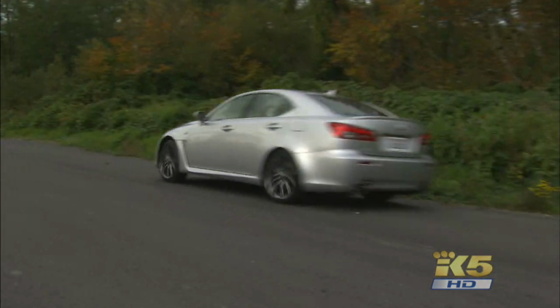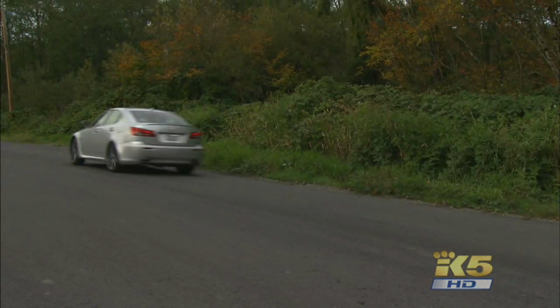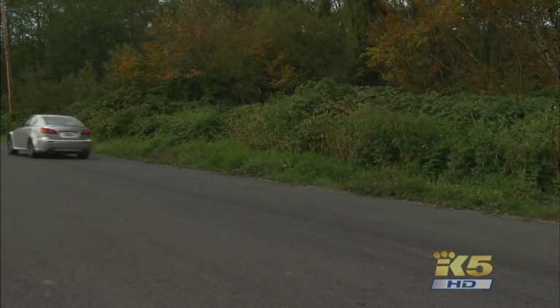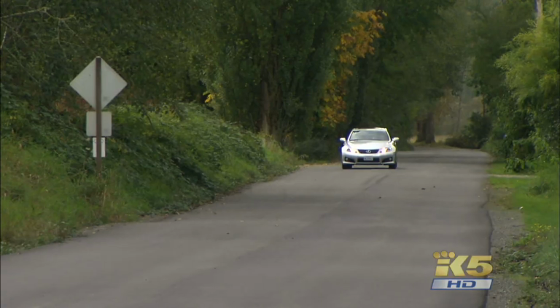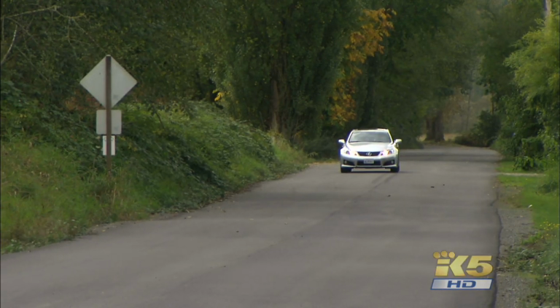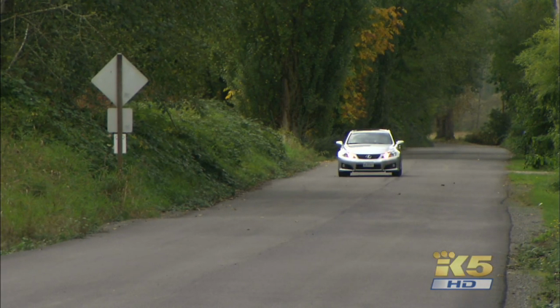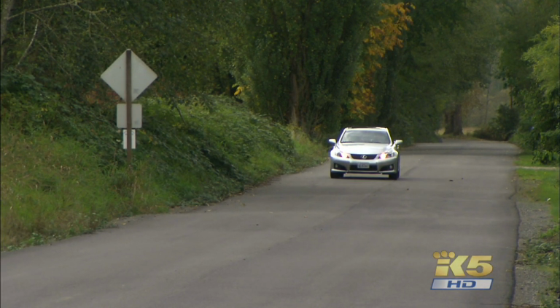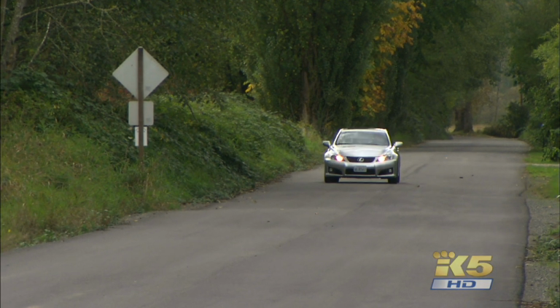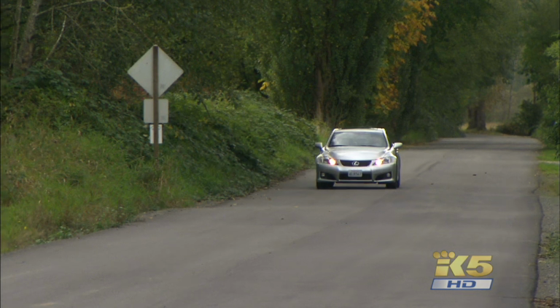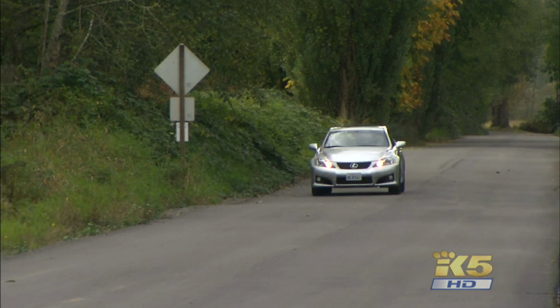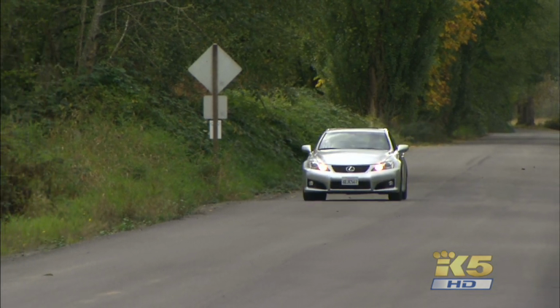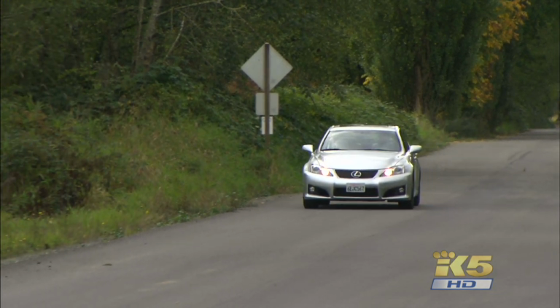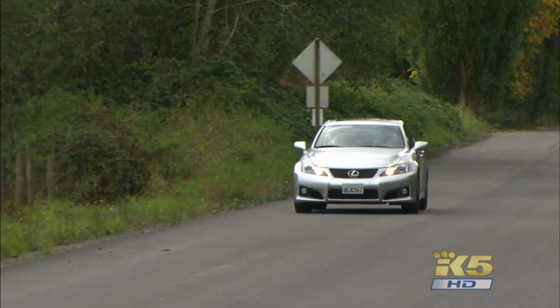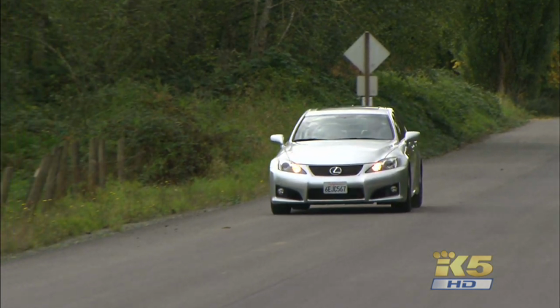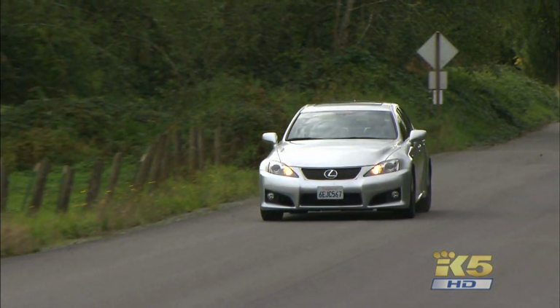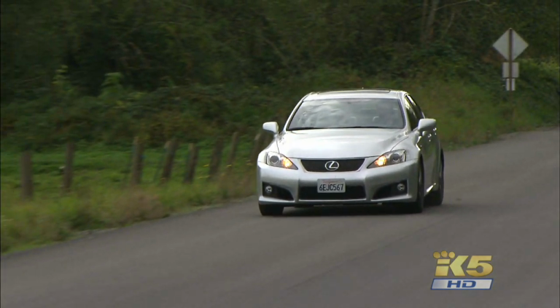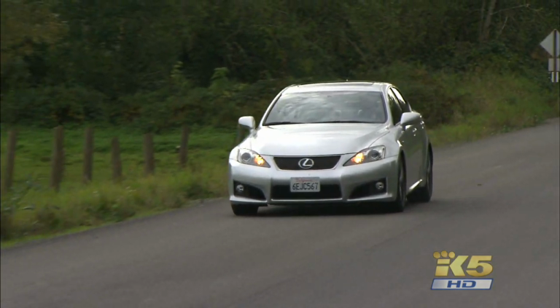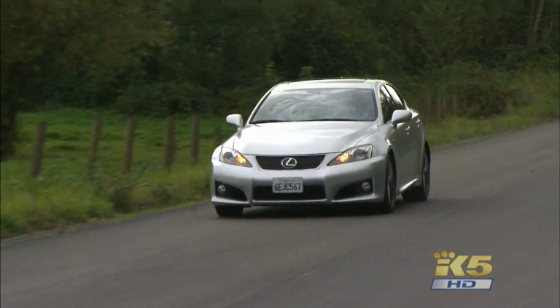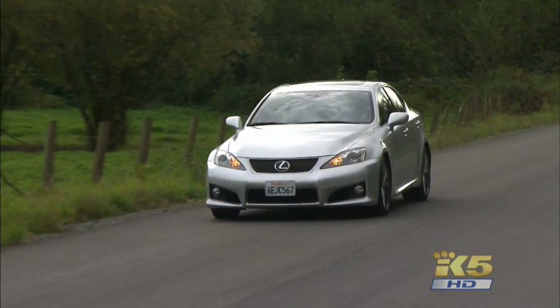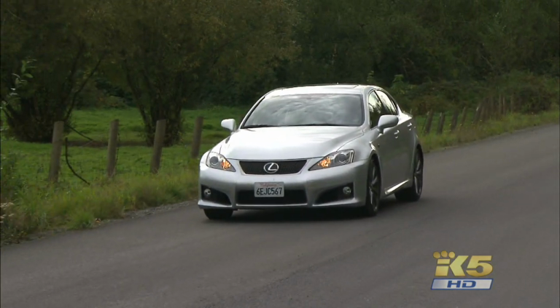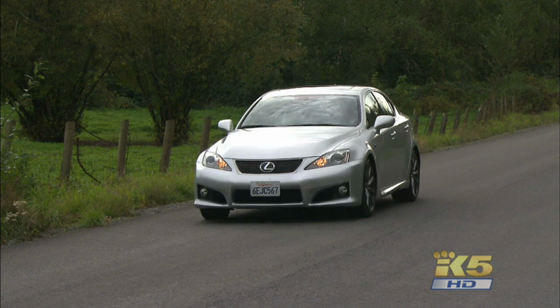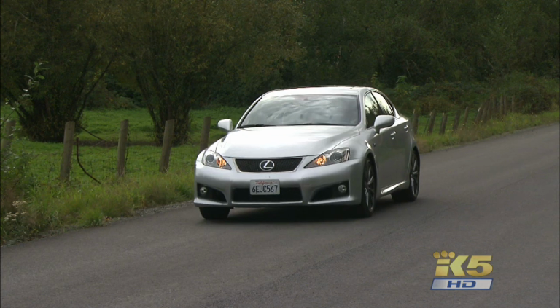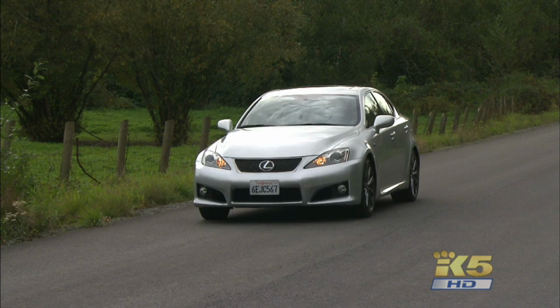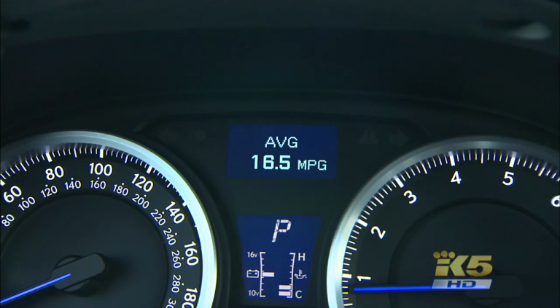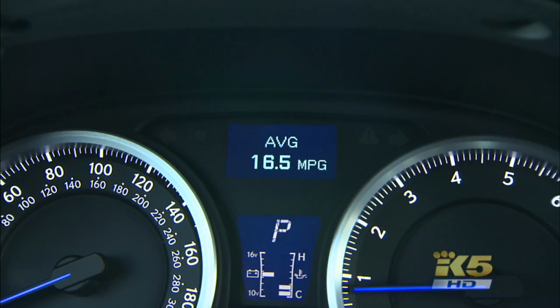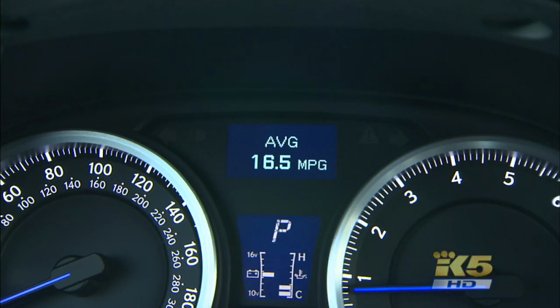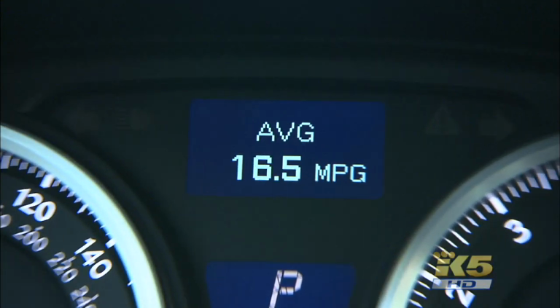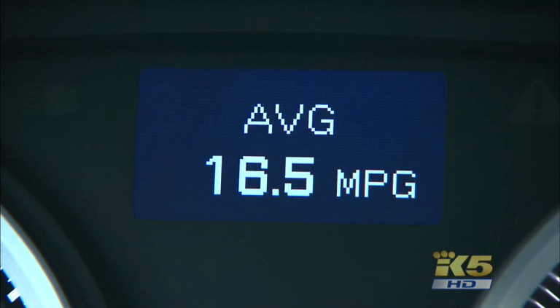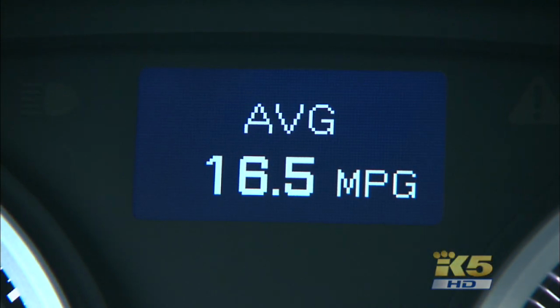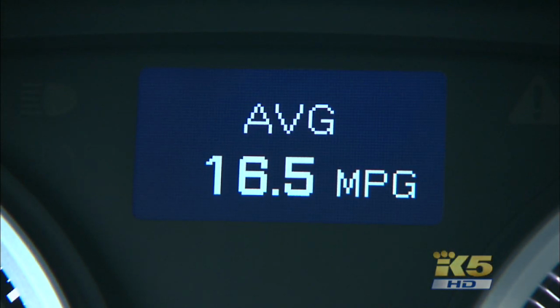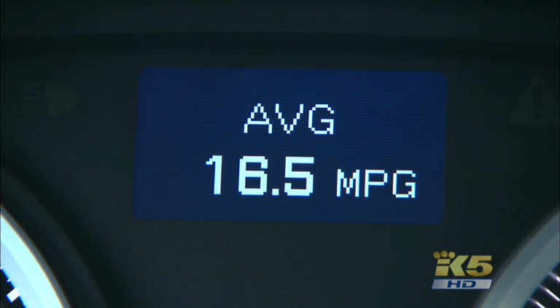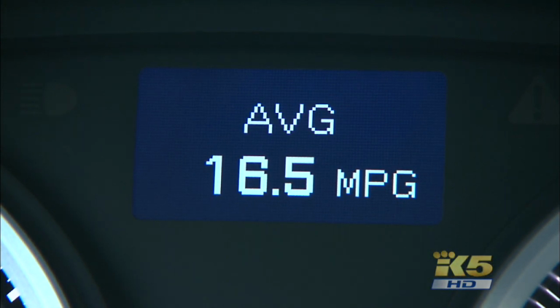With zero-to-60 times around four and a half seconds, the ISF will keep up with the competition in both acceleration and braking. Here's the best gas mileage I could muster up — the ISF chugs premium.